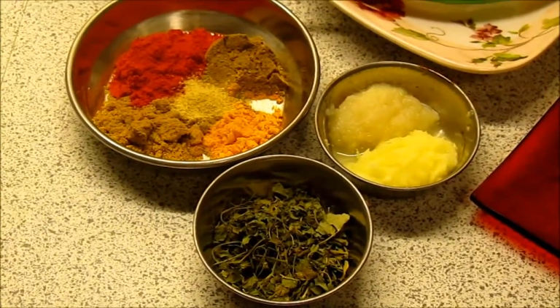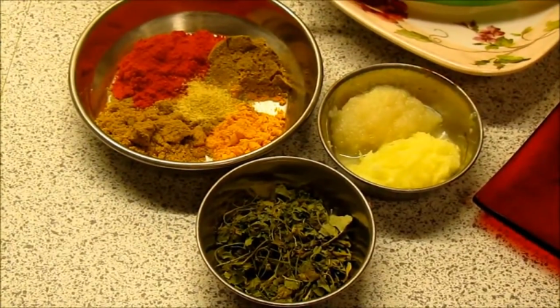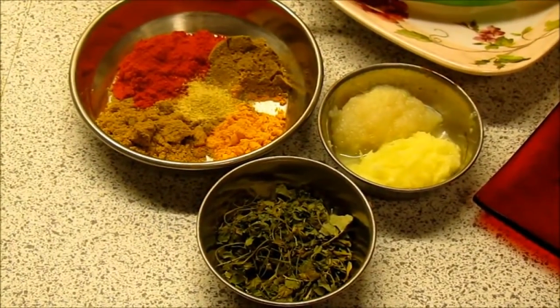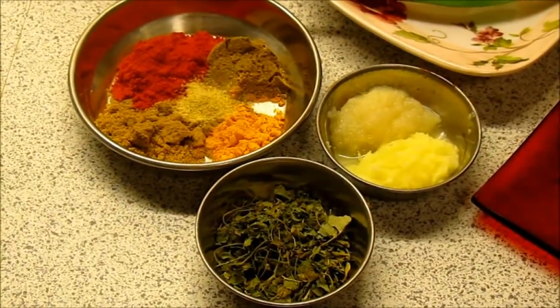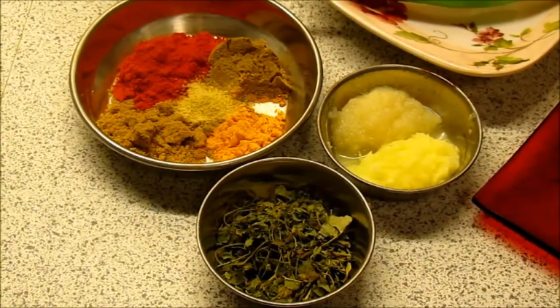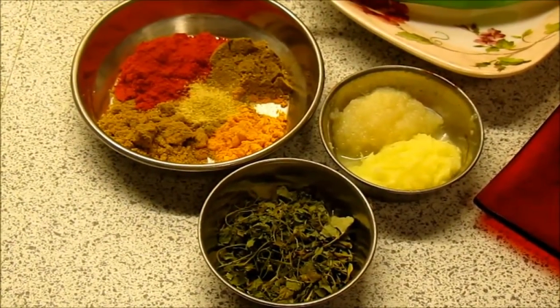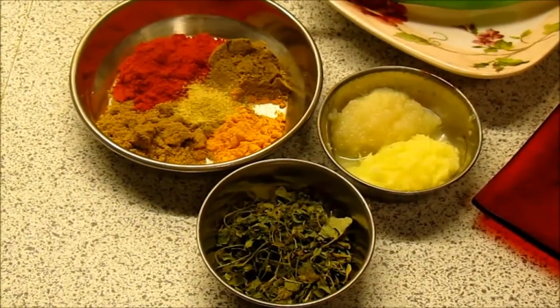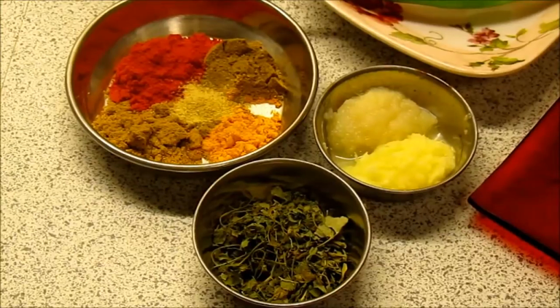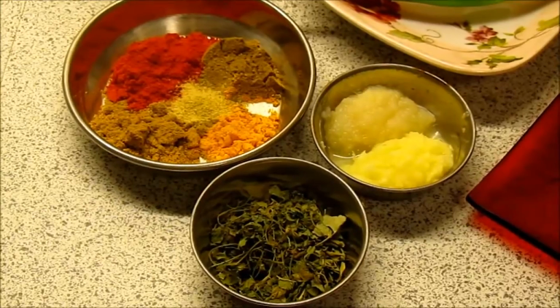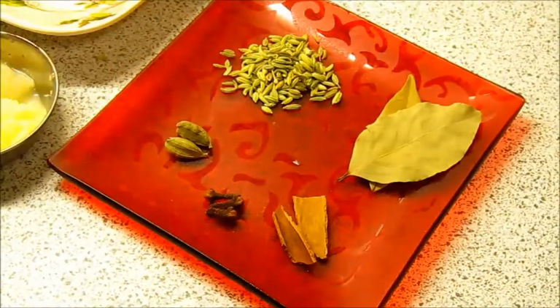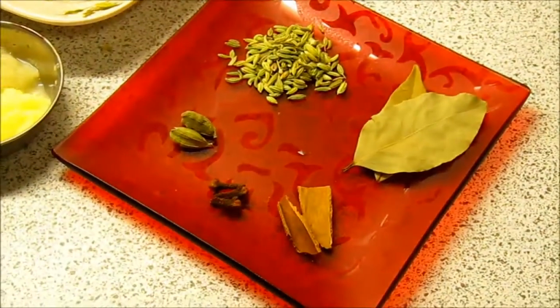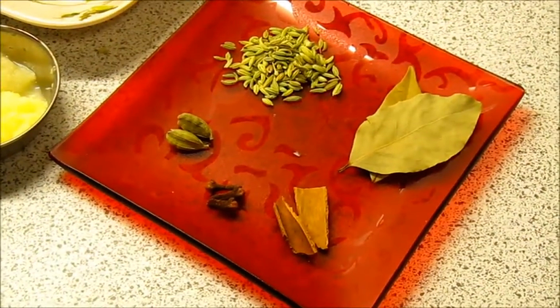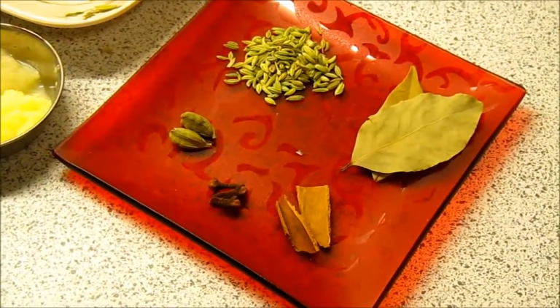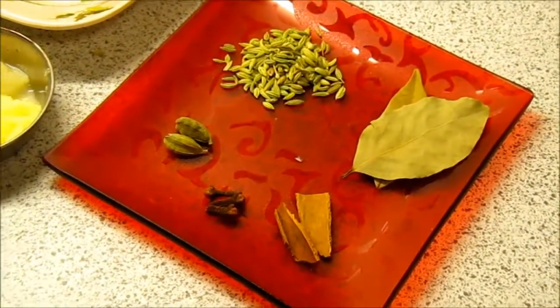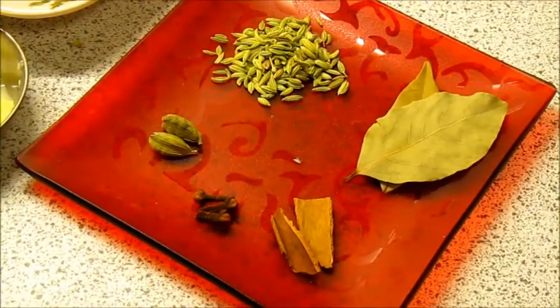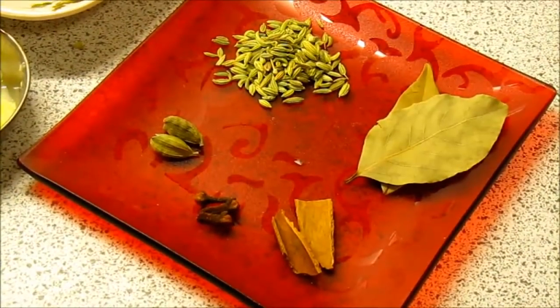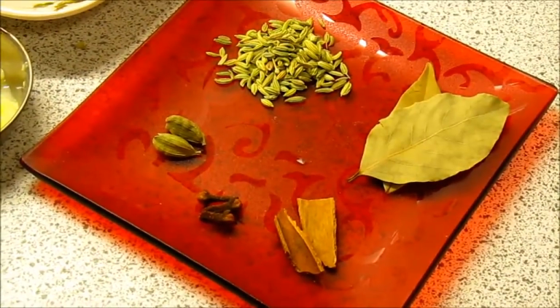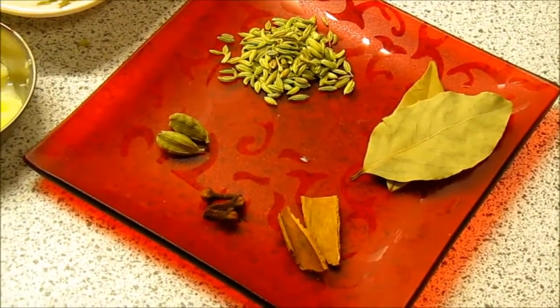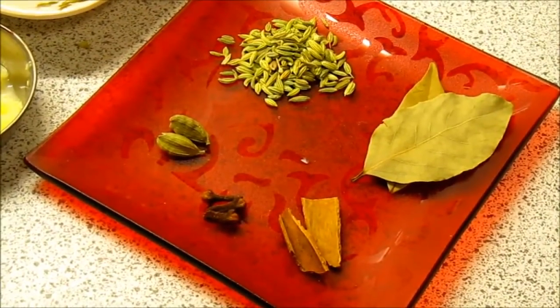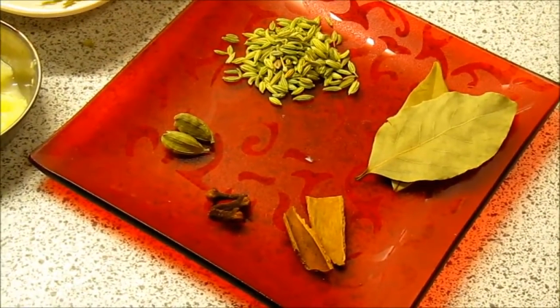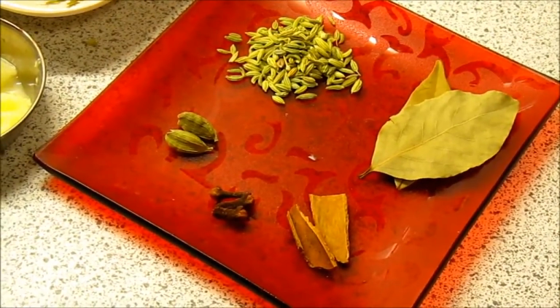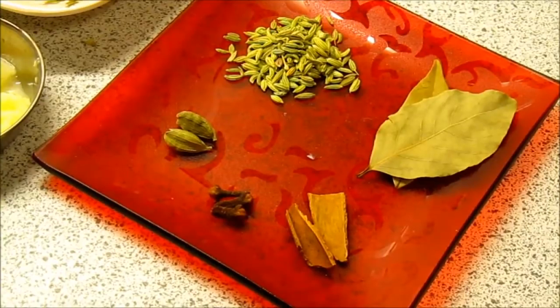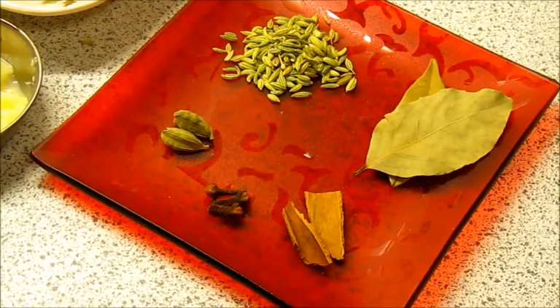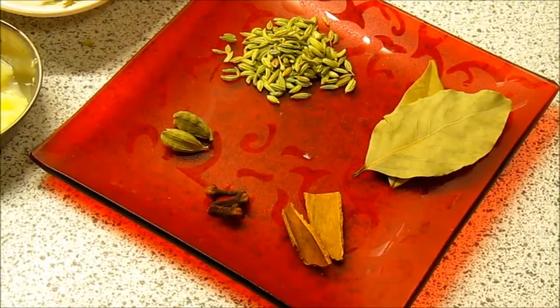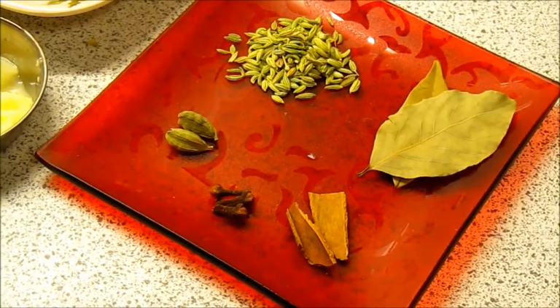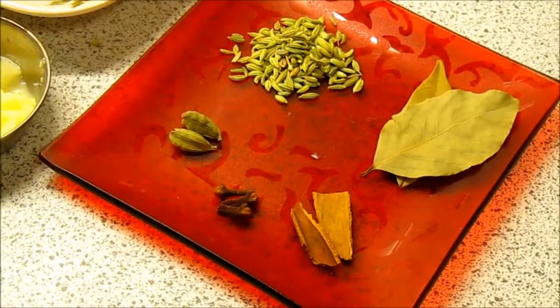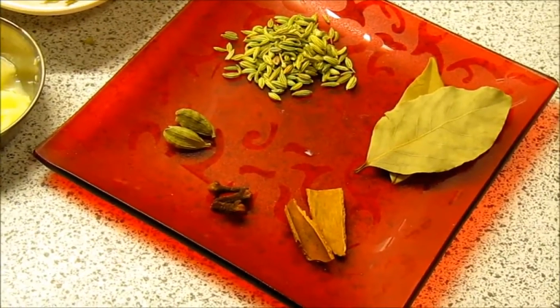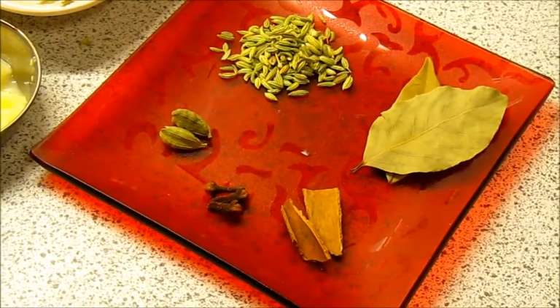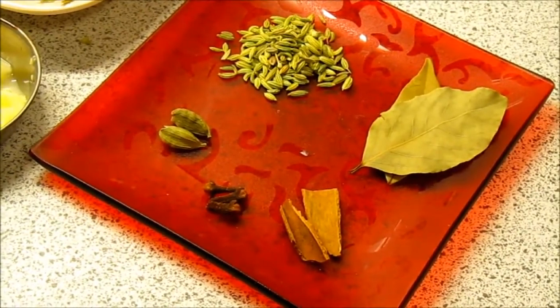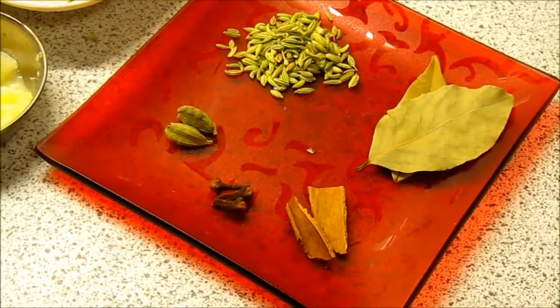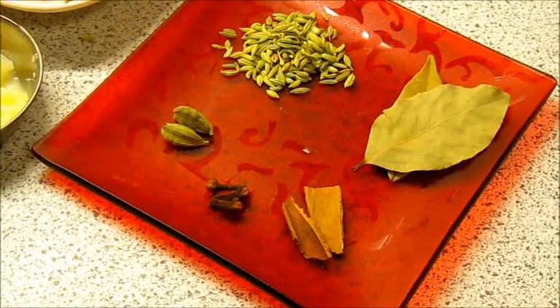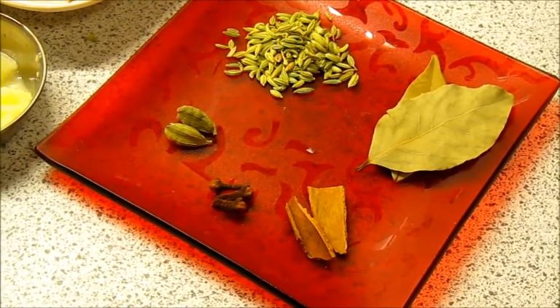You will need 1 tbsp of kasuri methi or dried fenugreek leaves. You will also need some whole spices like 2 bay leaves, 2 cinnamon sticks, 3 cloves, 2 green cardamoms, and 1 tsp of fennel seeds.